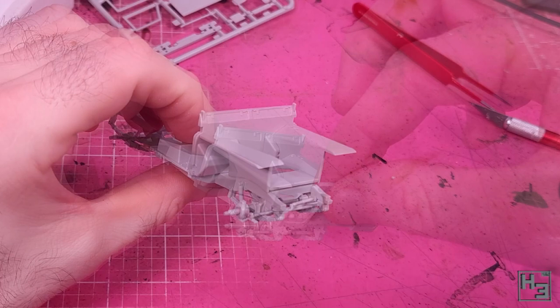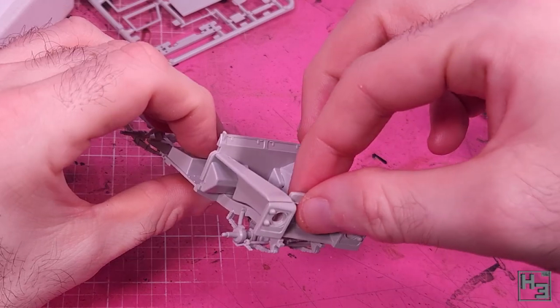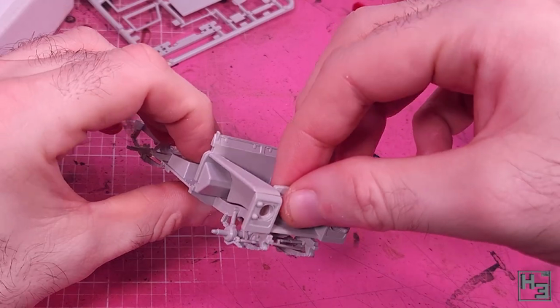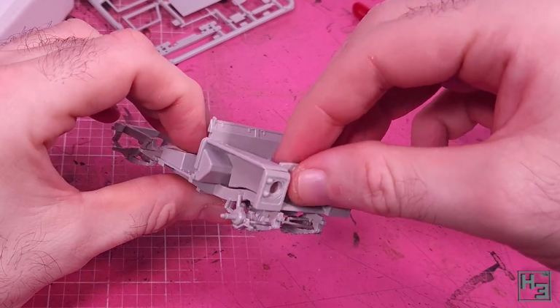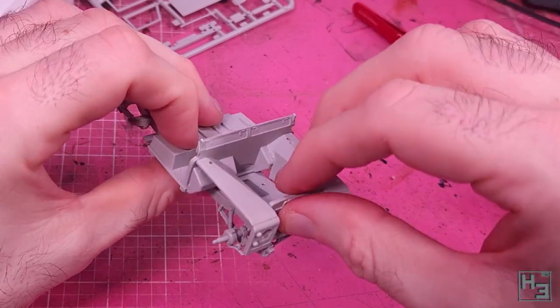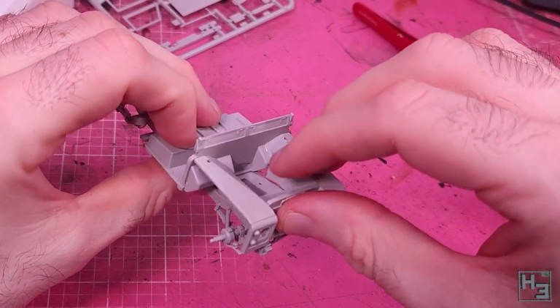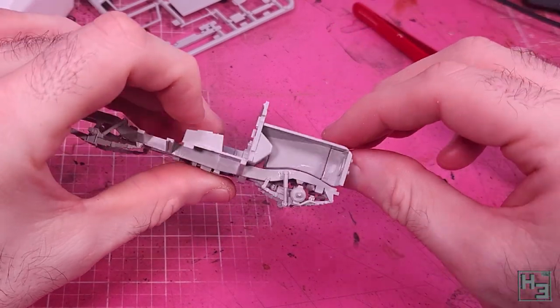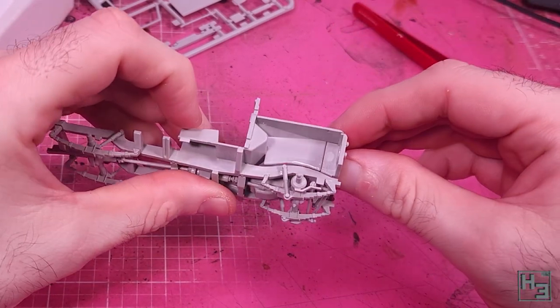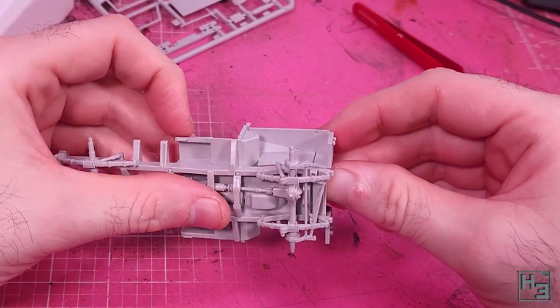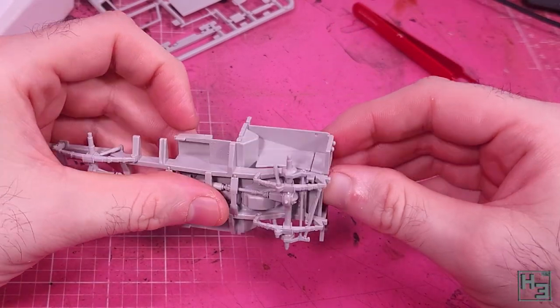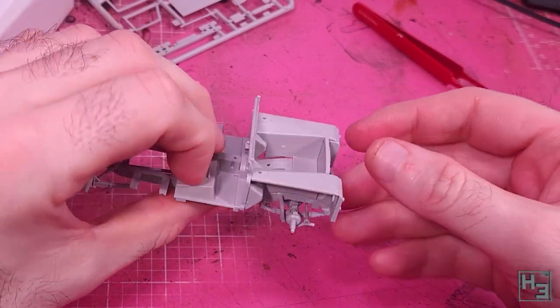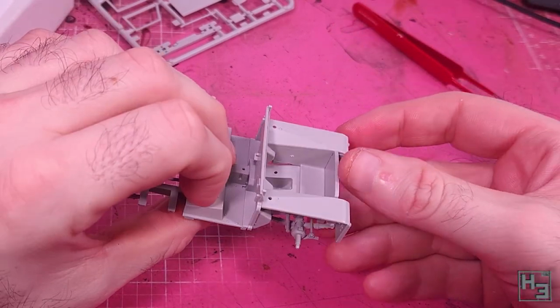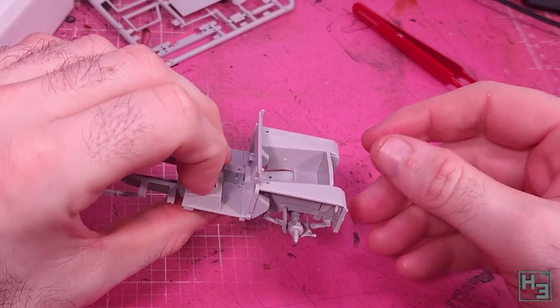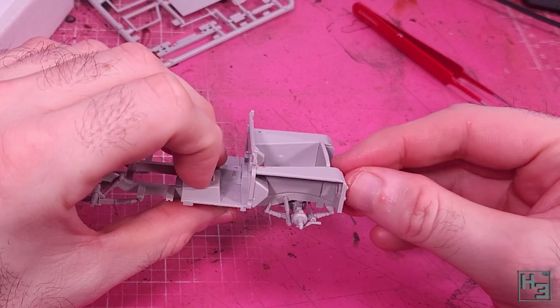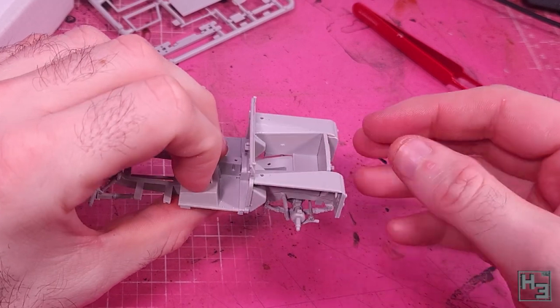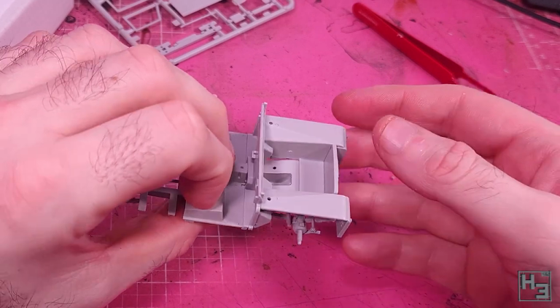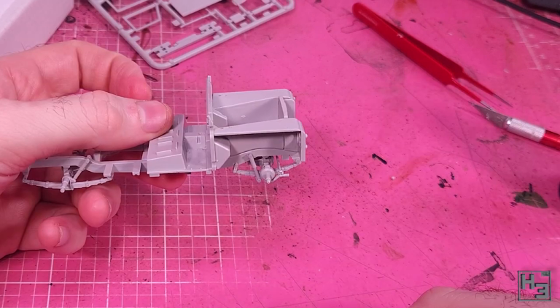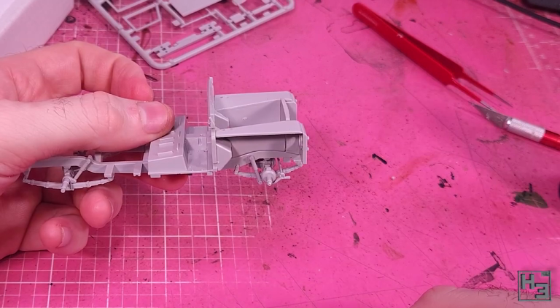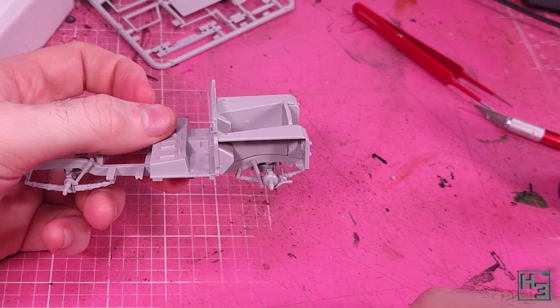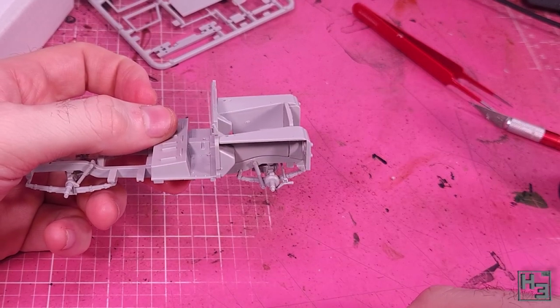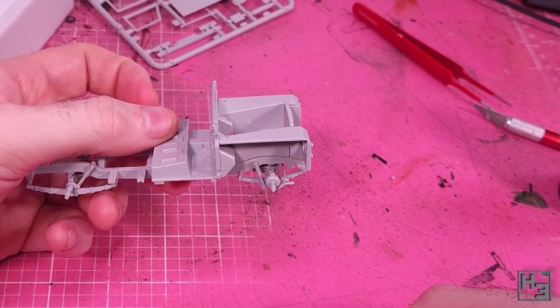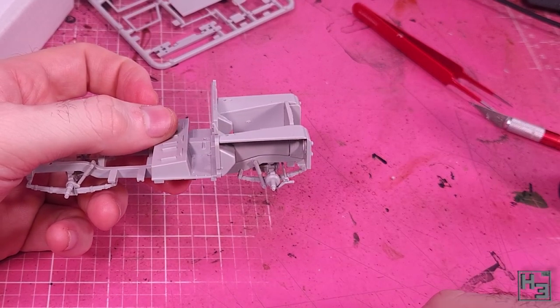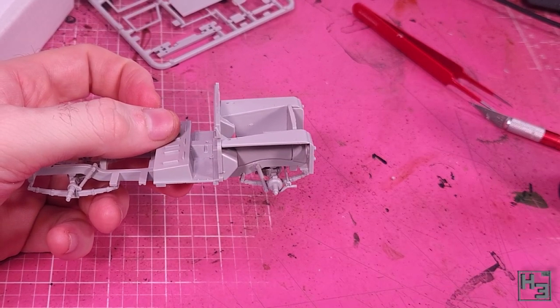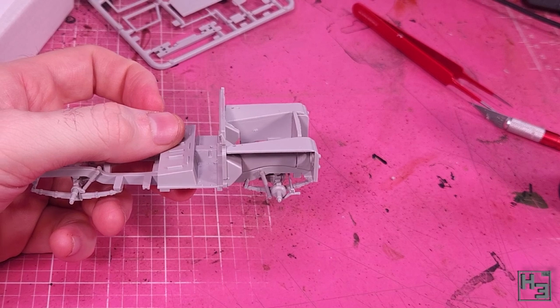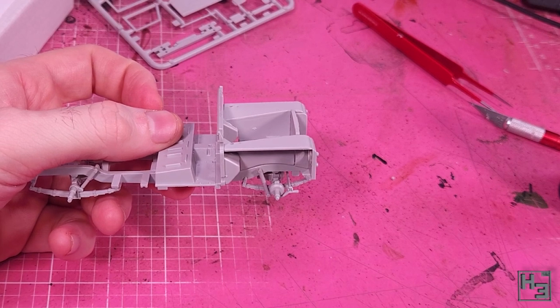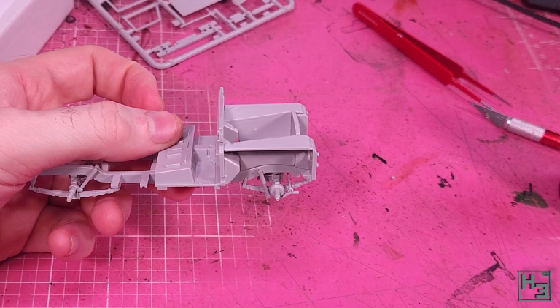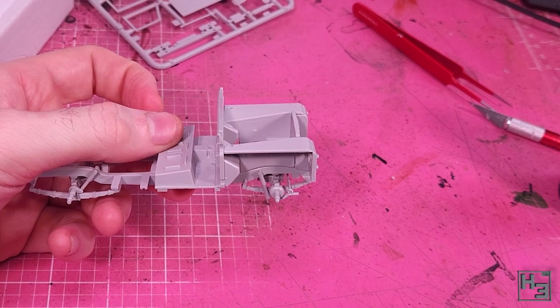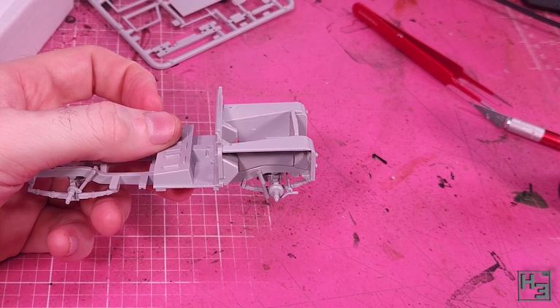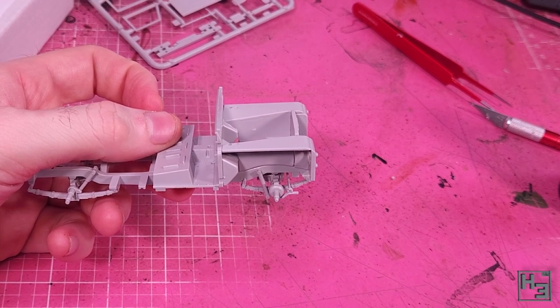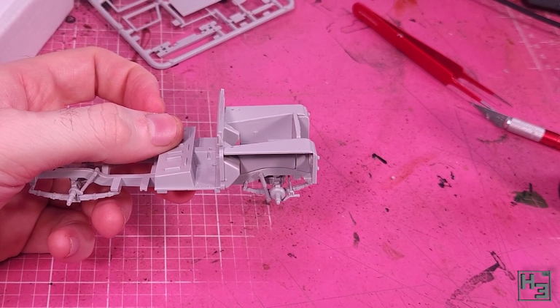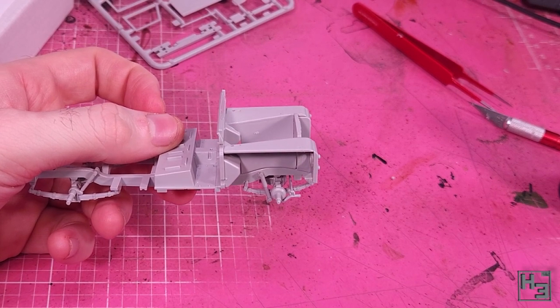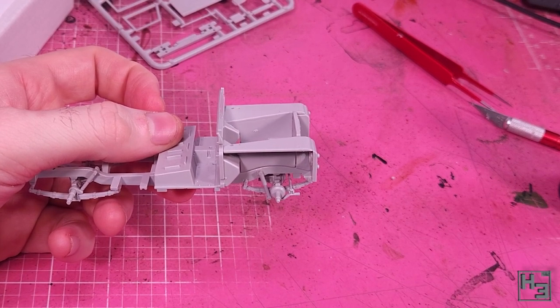I then add the front radiator part of the Land Rover with the iconic Land Rover badge on it, which you can't really see in these shots. The fit seems to be a bit off where the top of the fenders and the front part go together - it has a bit of a weird looking gap, but I figured that could be fixed later with some putty or something.